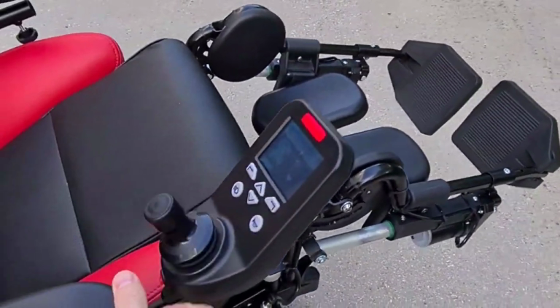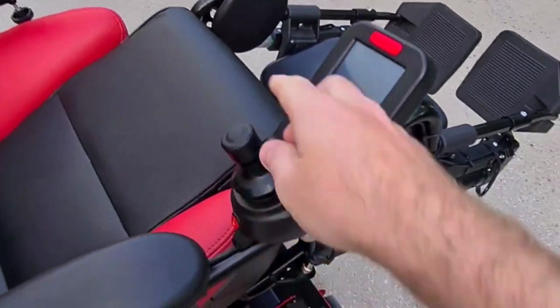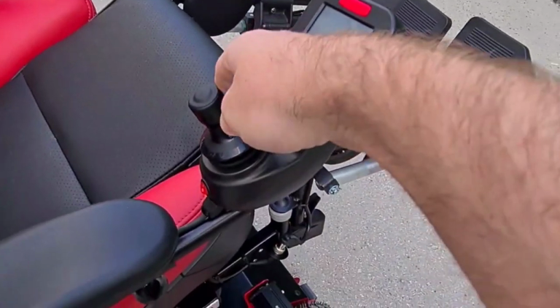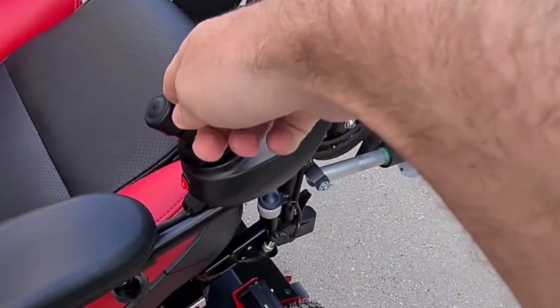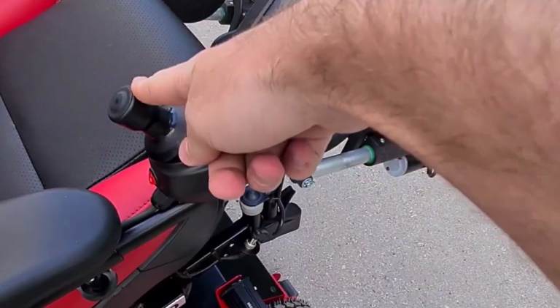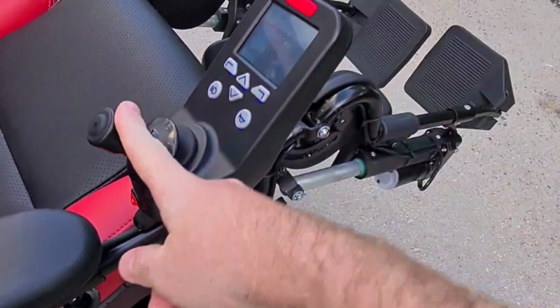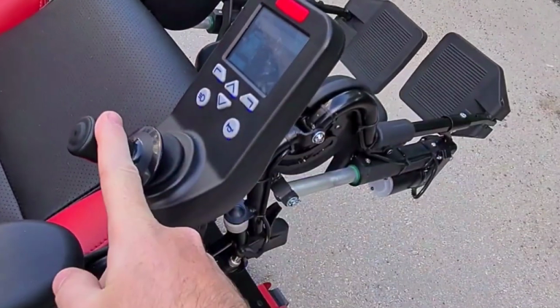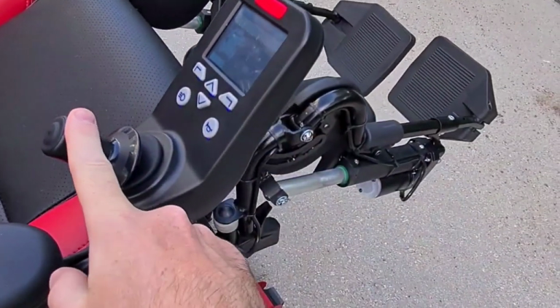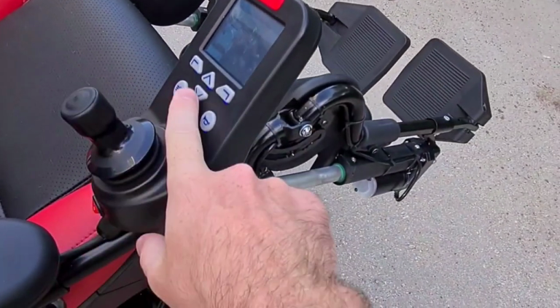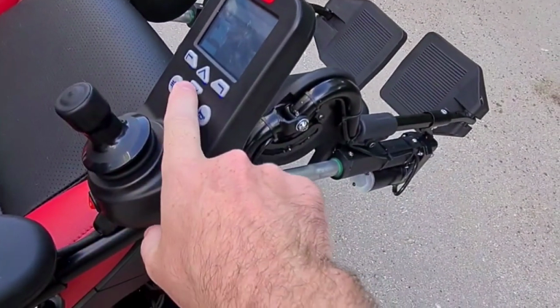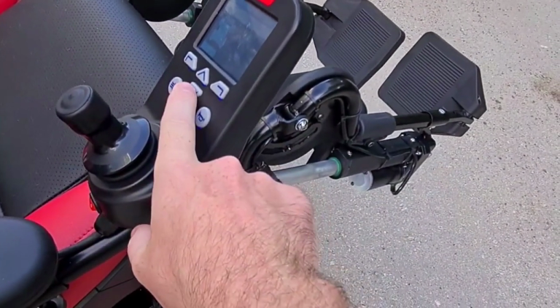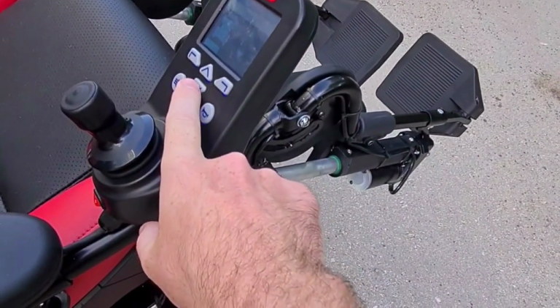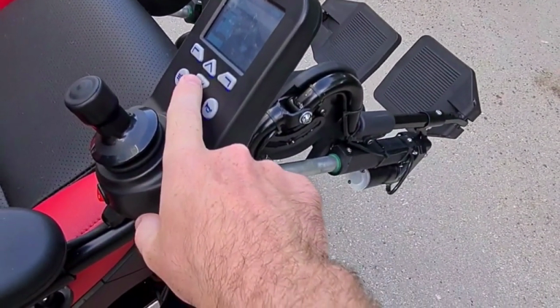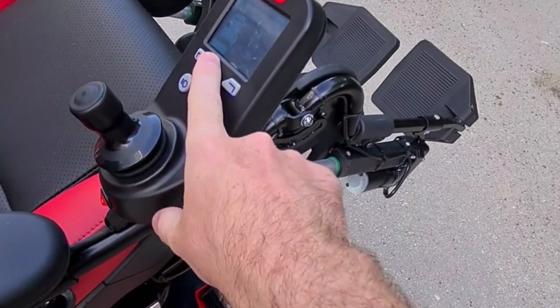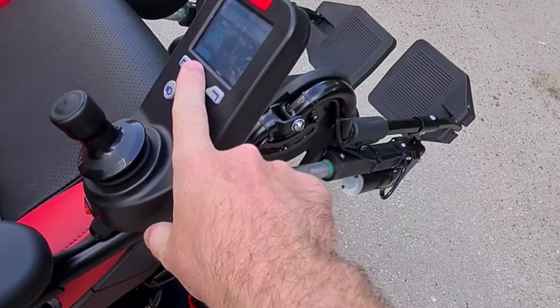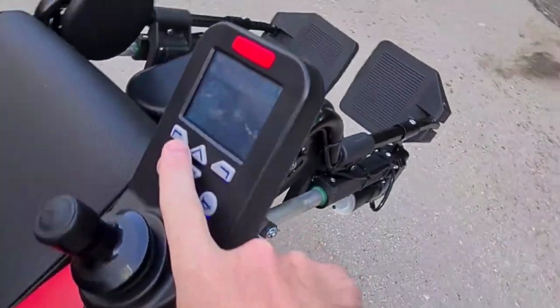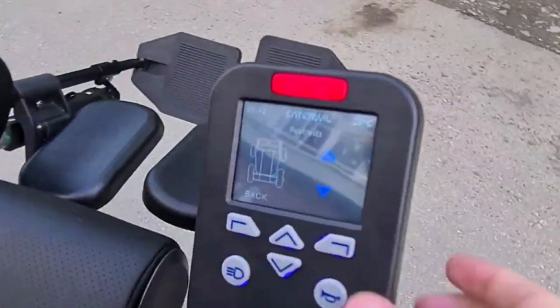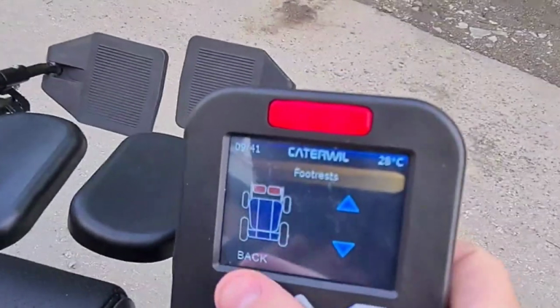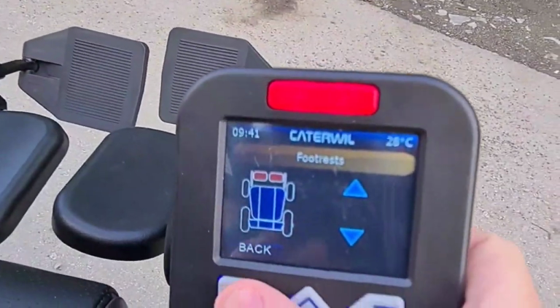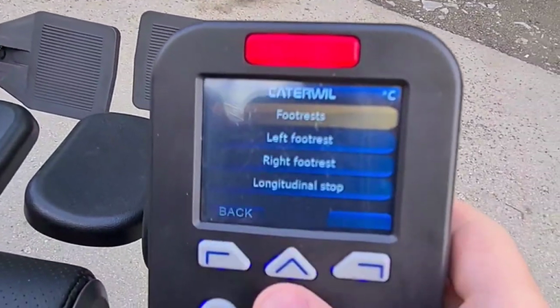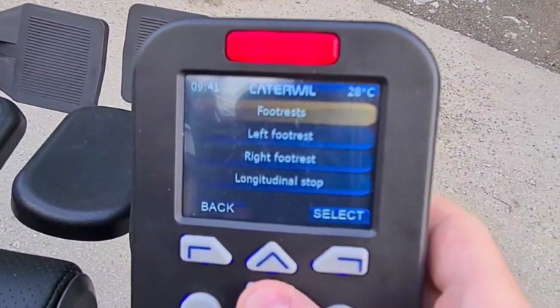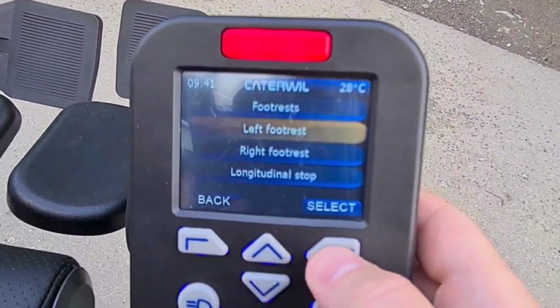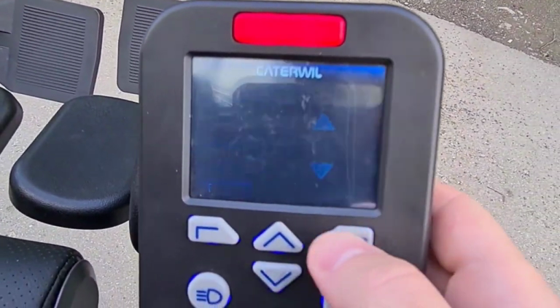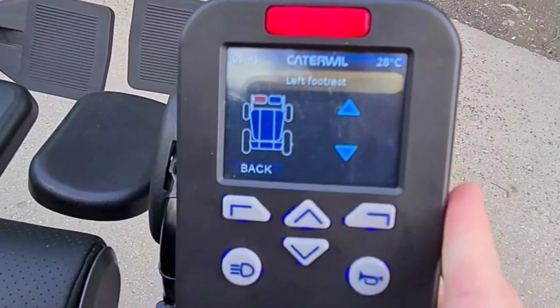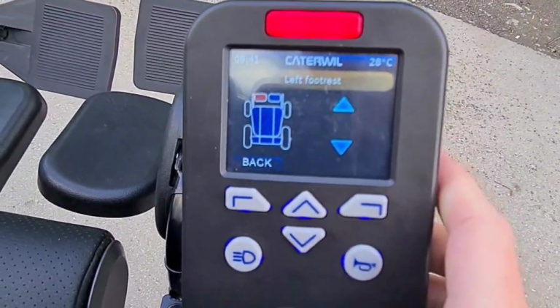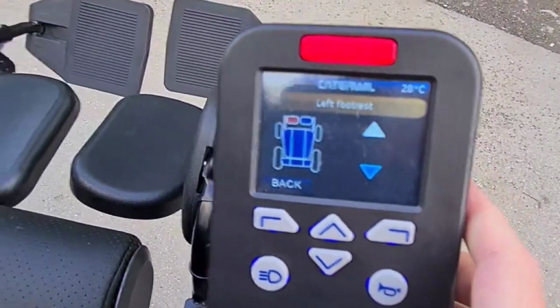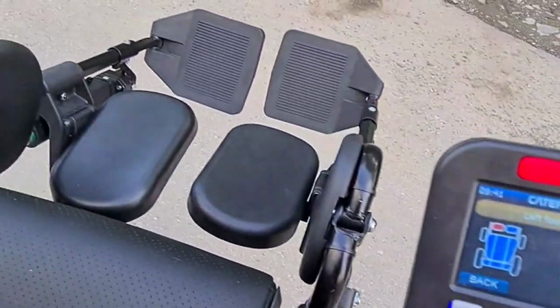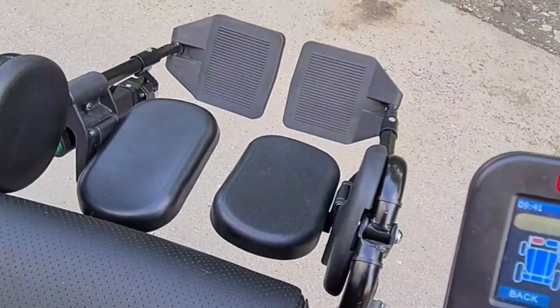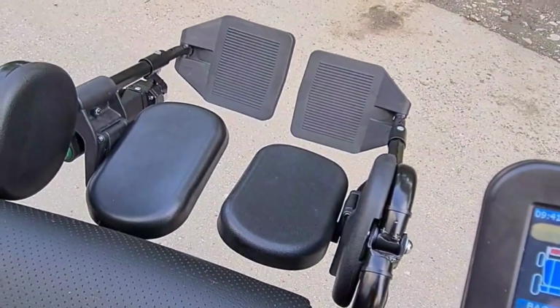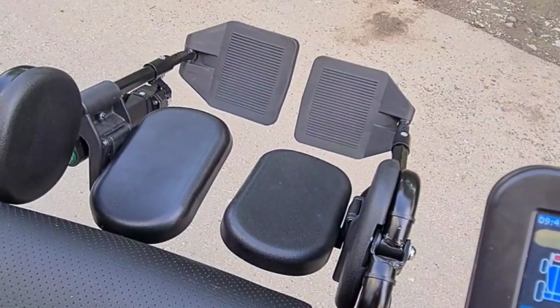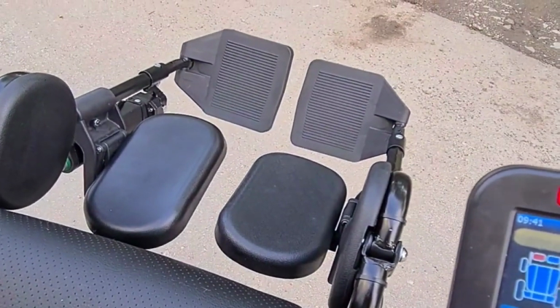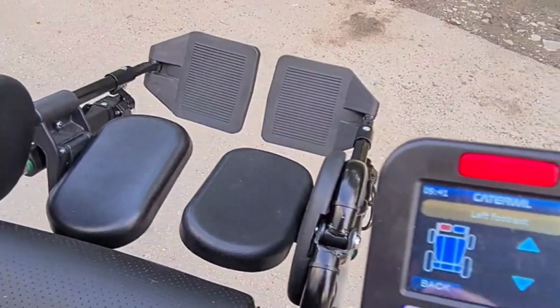Also can be controlled by joystick or by buttons — two legs together, or each leg separately.